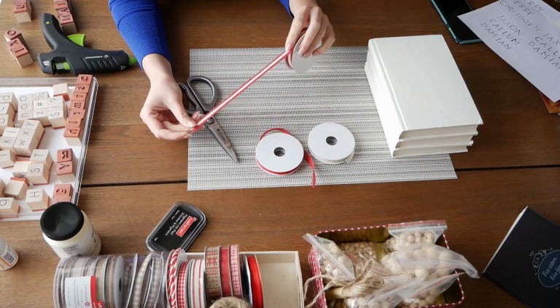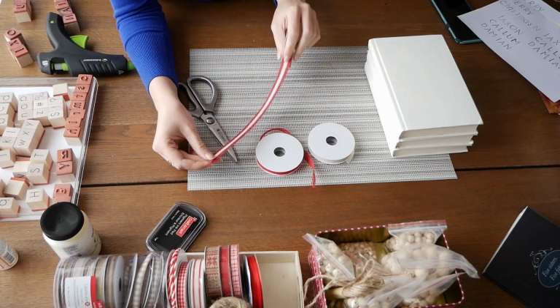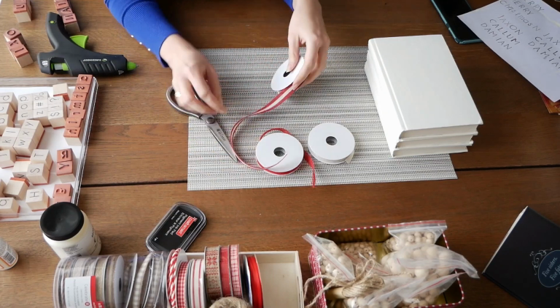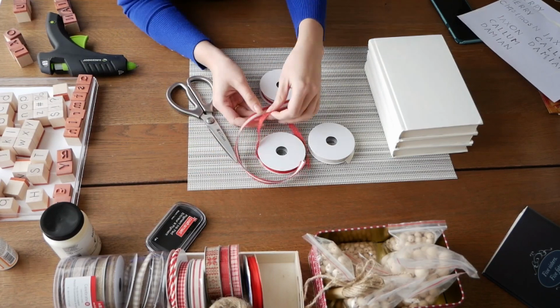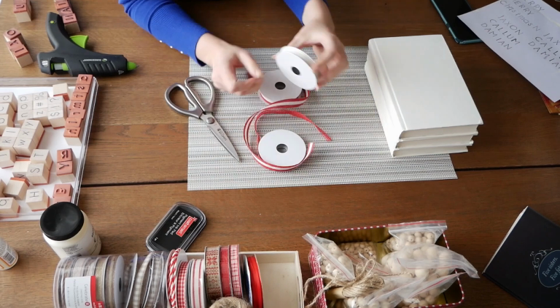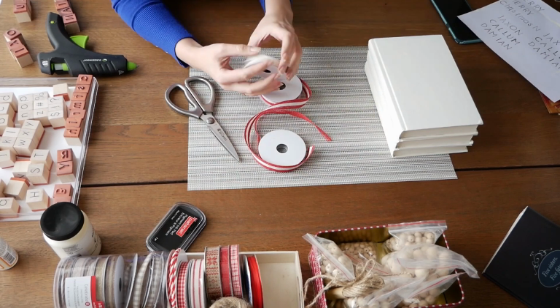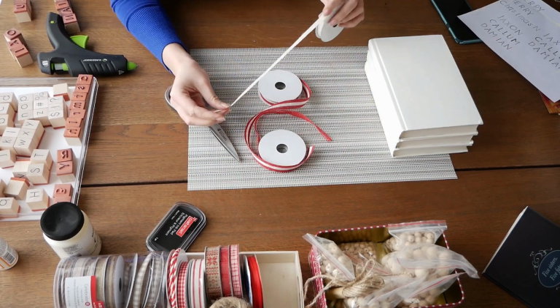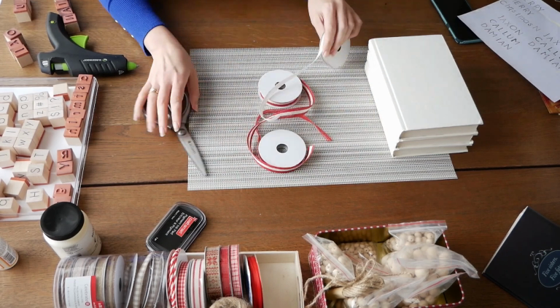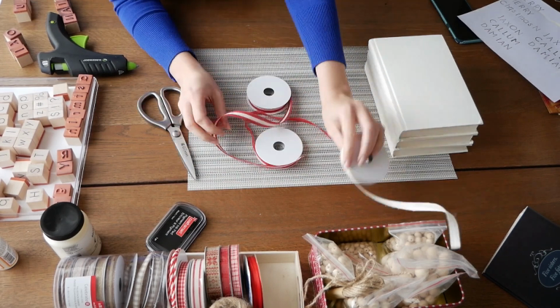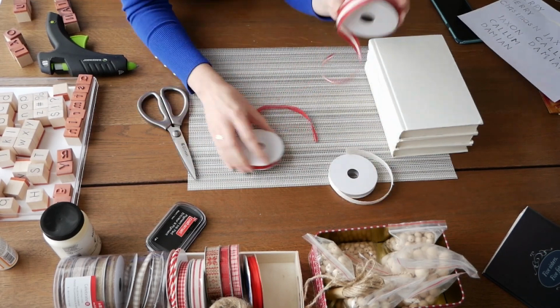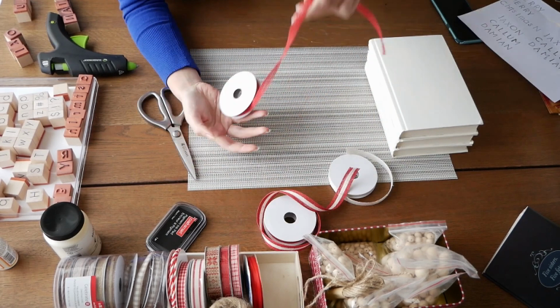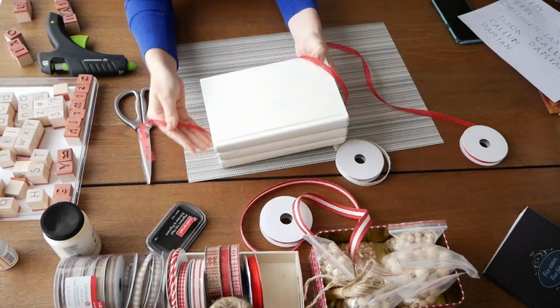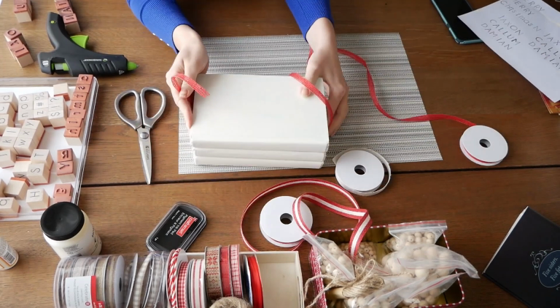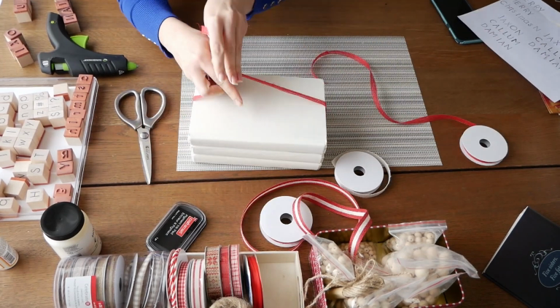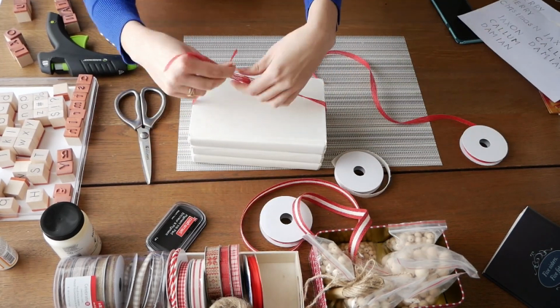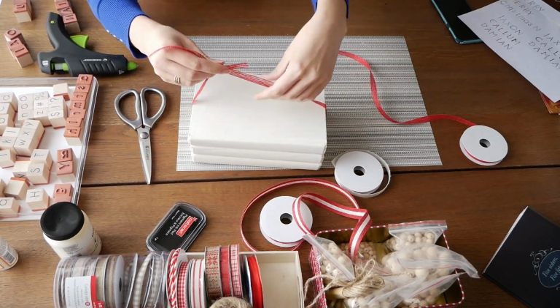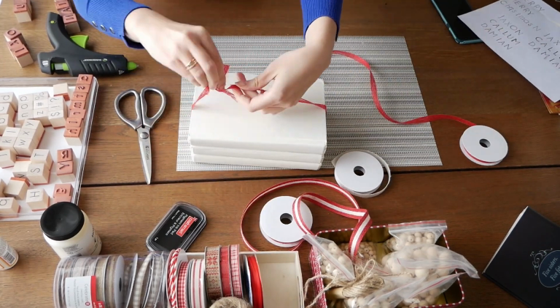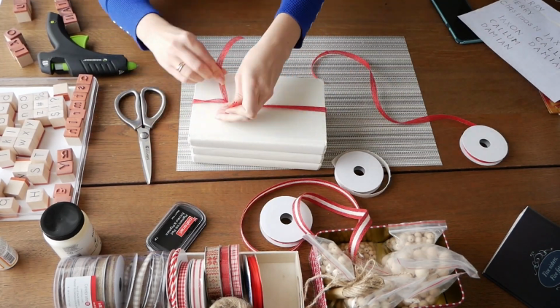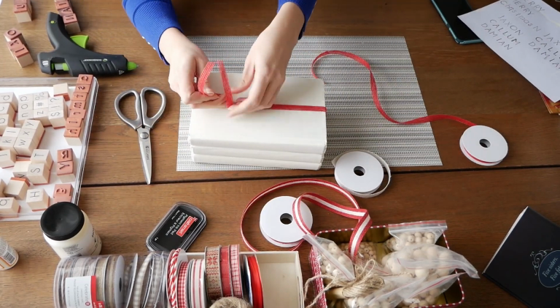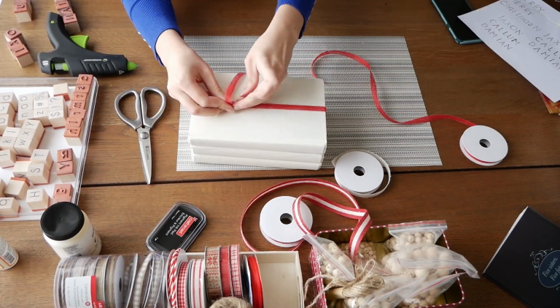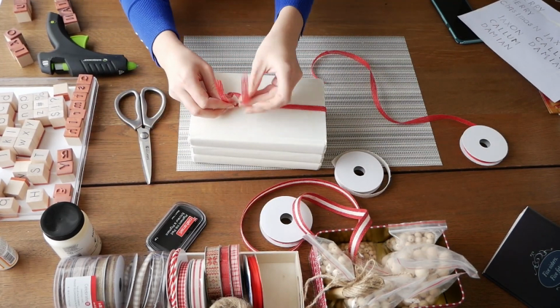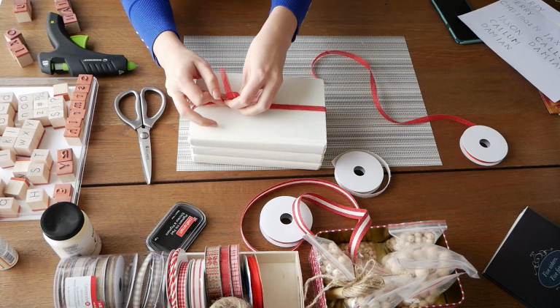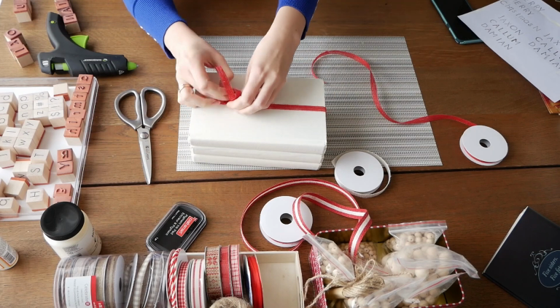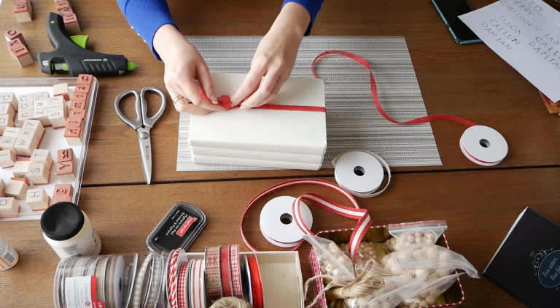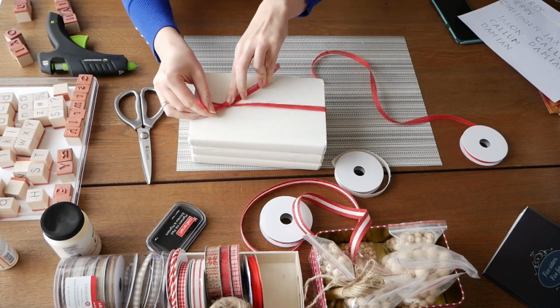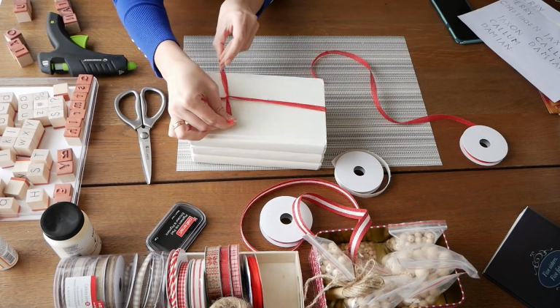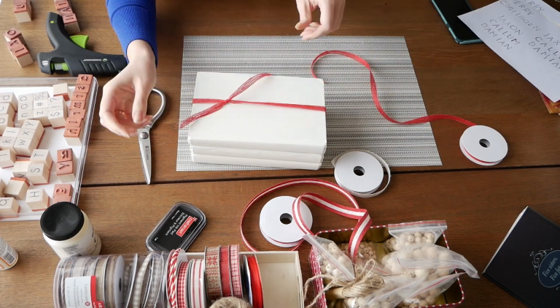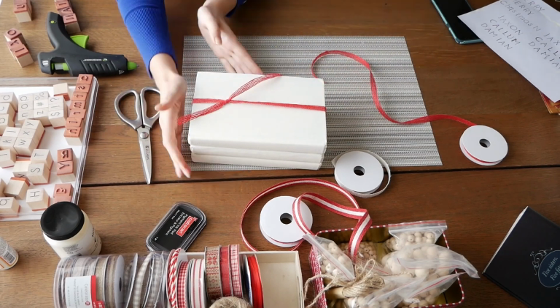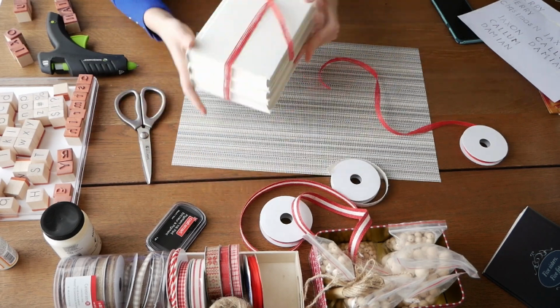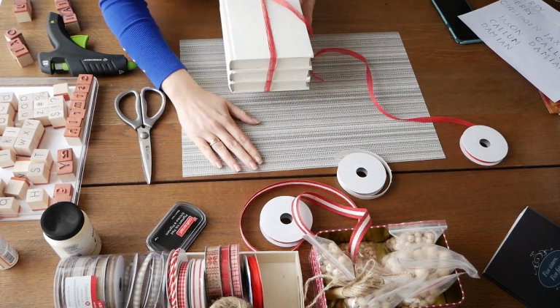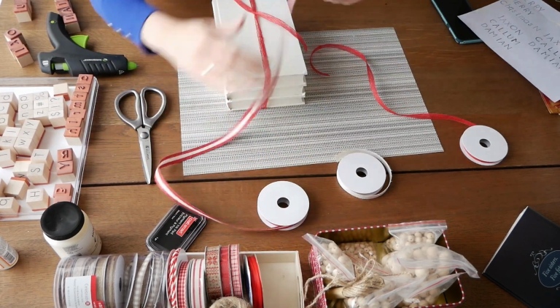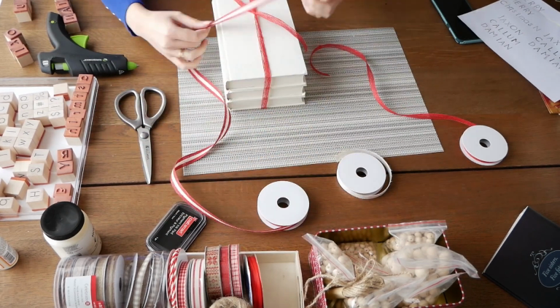Now we start decorating. There are a lot of options depending on the materials and your imagination. I will show you how I did it.